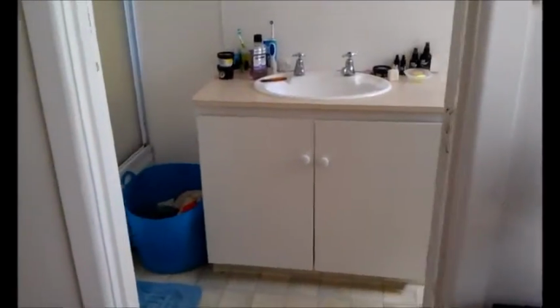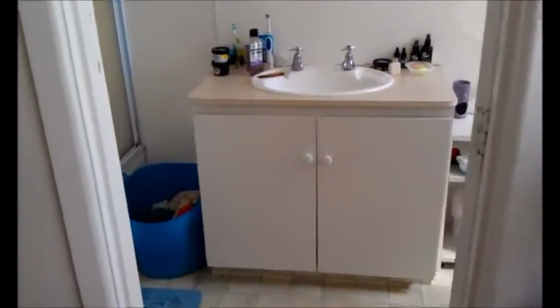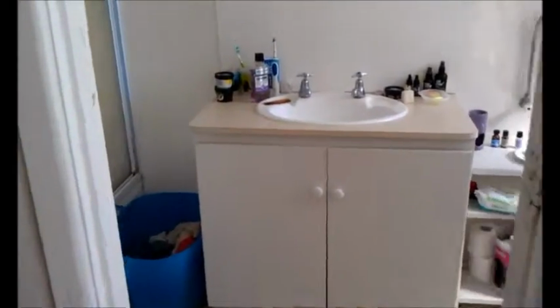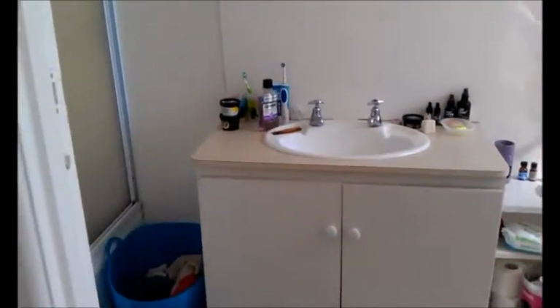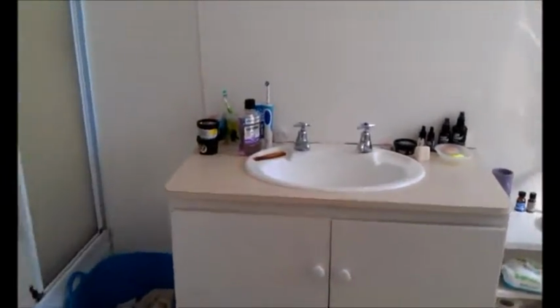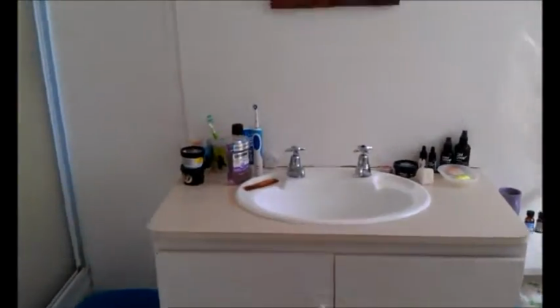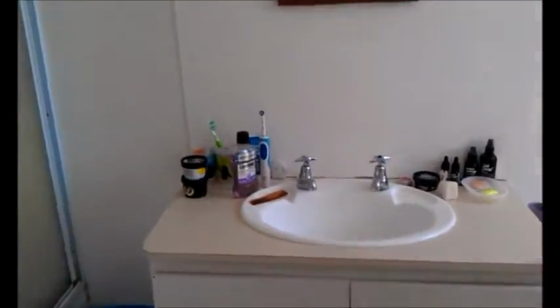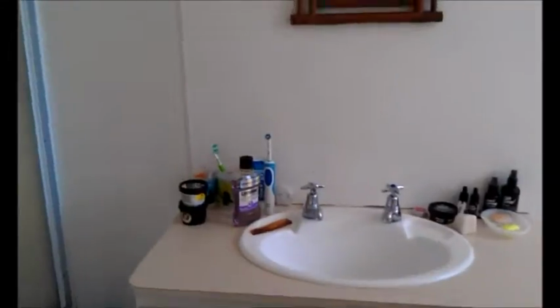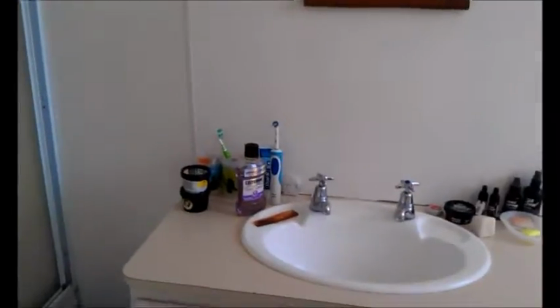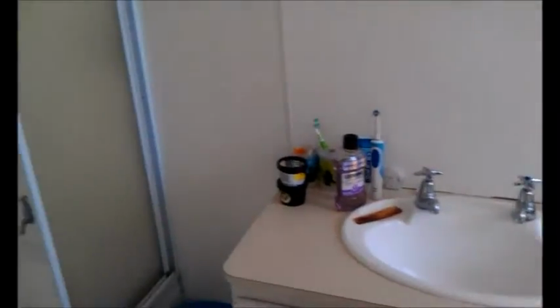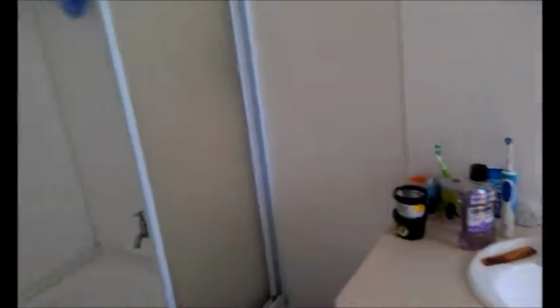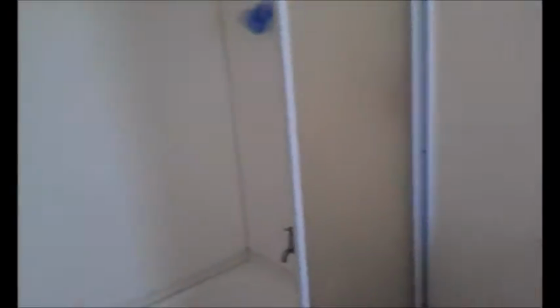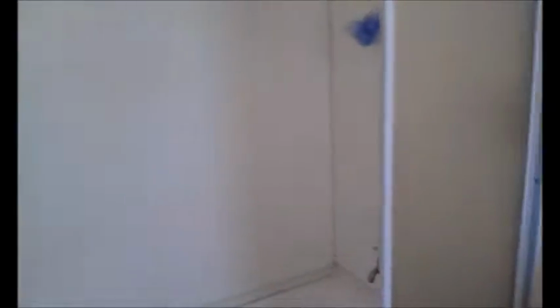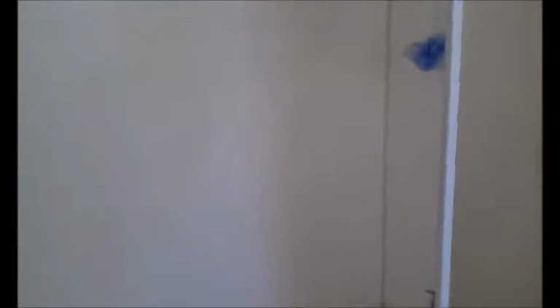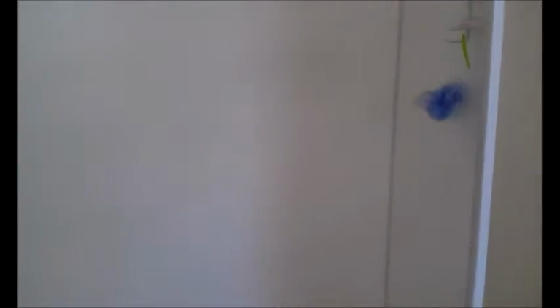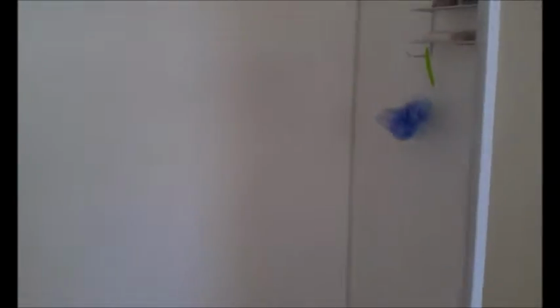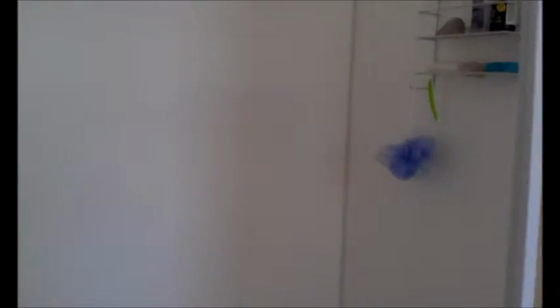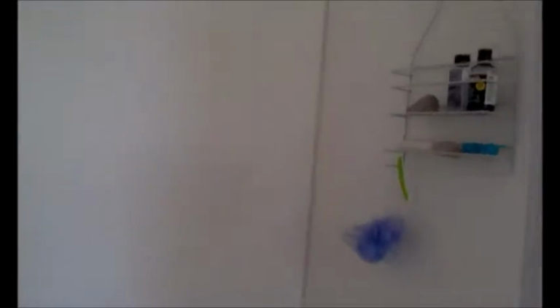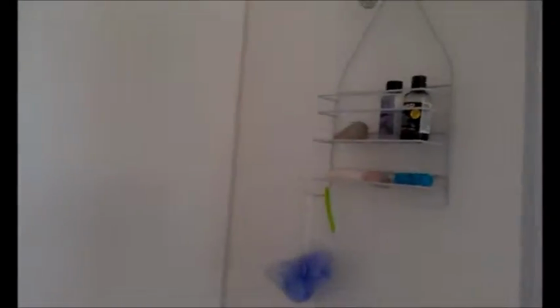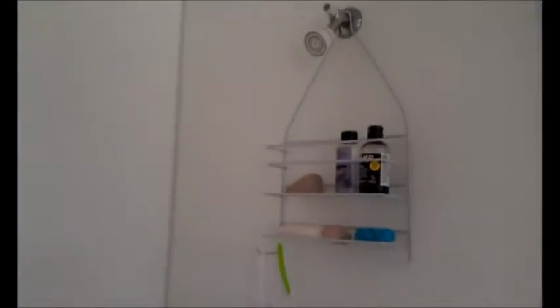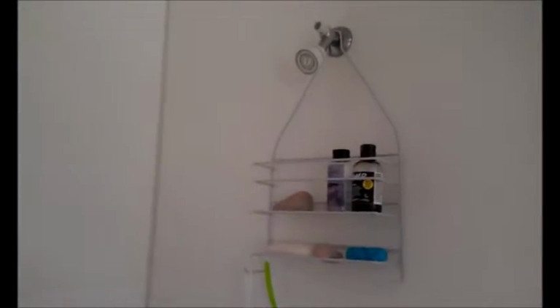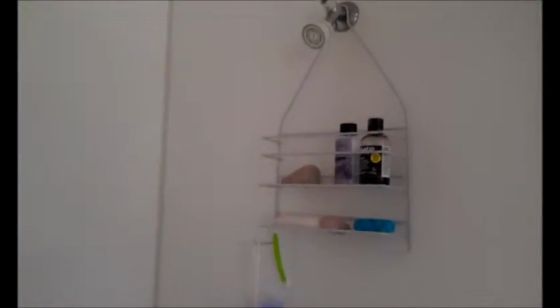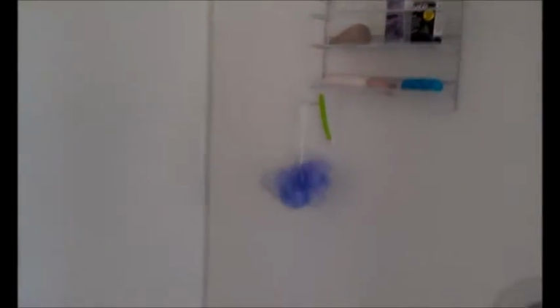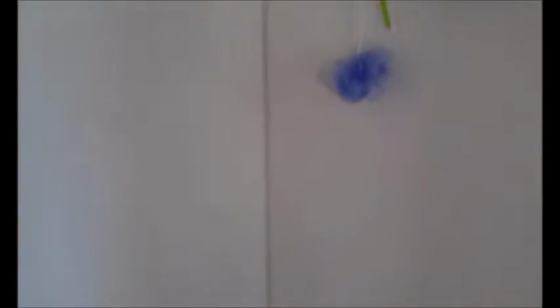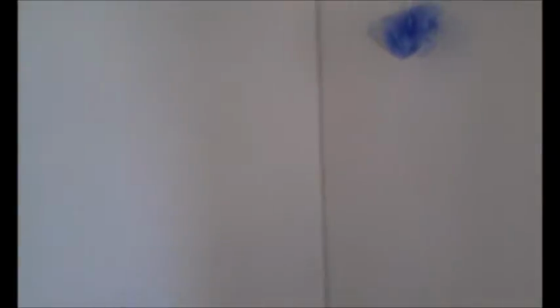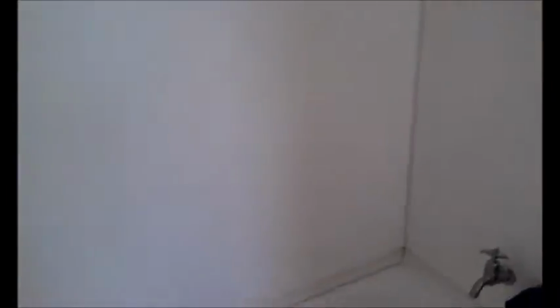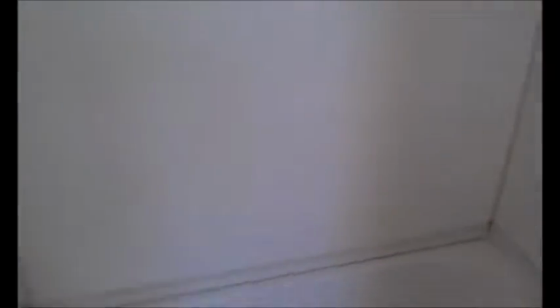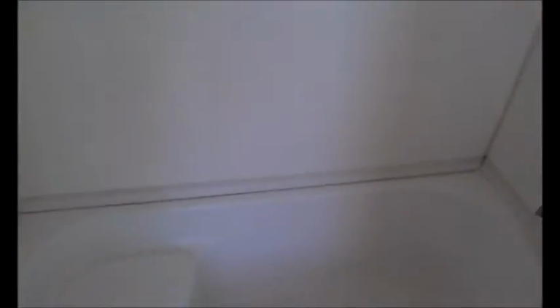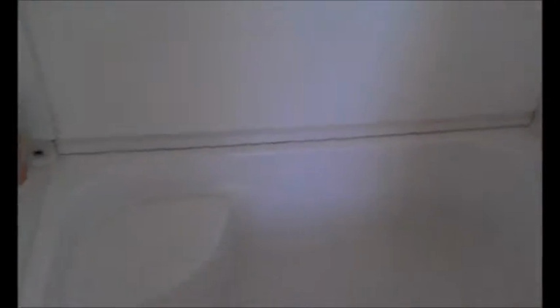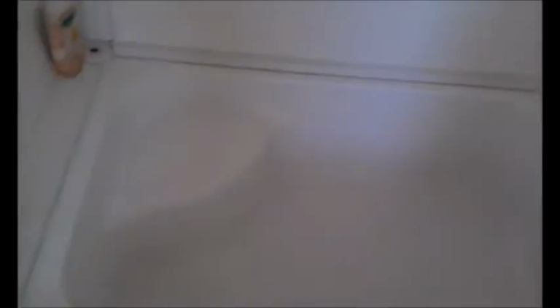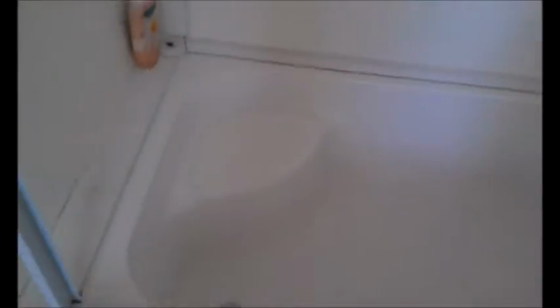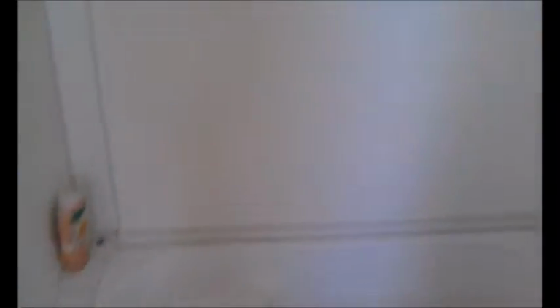Let's go through here. This is the lovely en suite, as you can see. I have a shower. It's actually a really big shower cubicle as well.